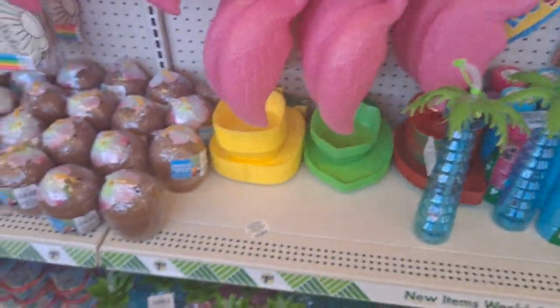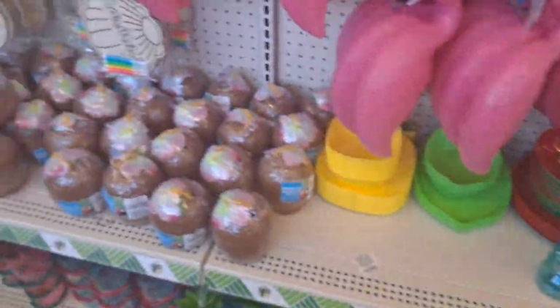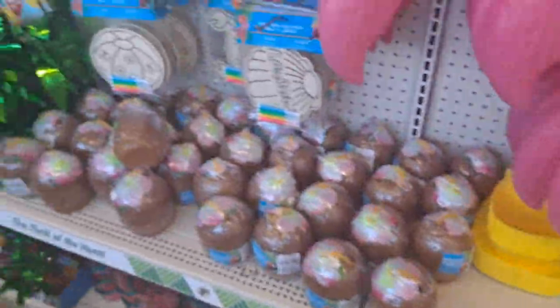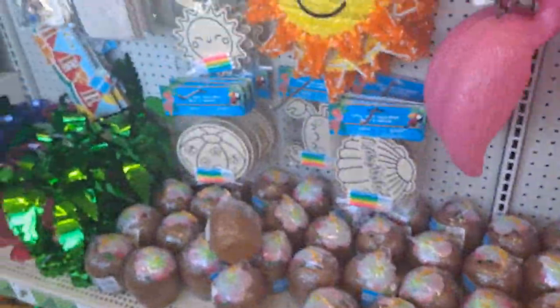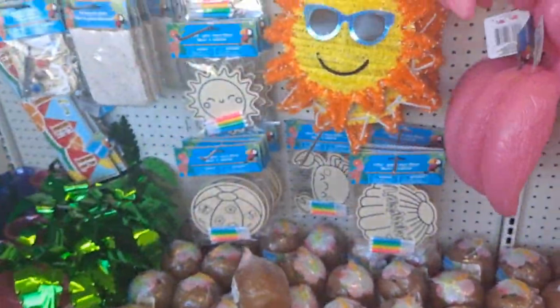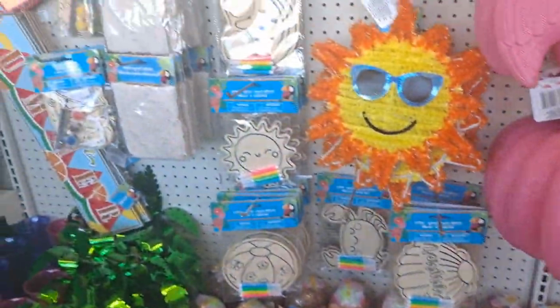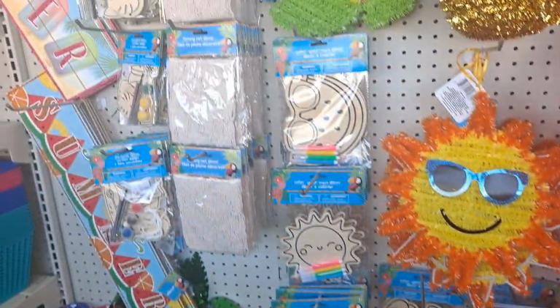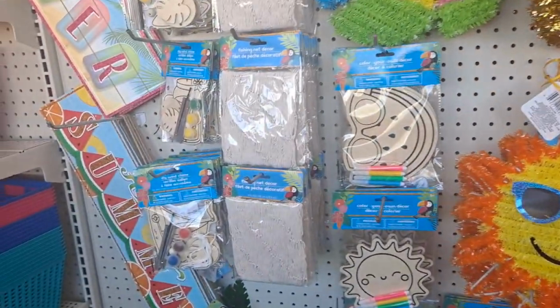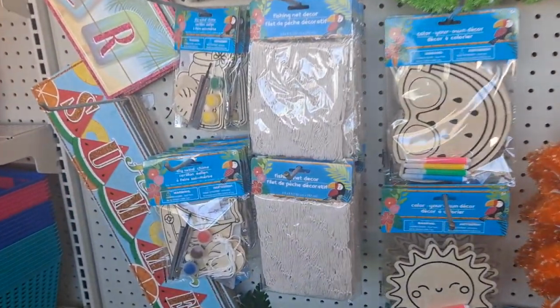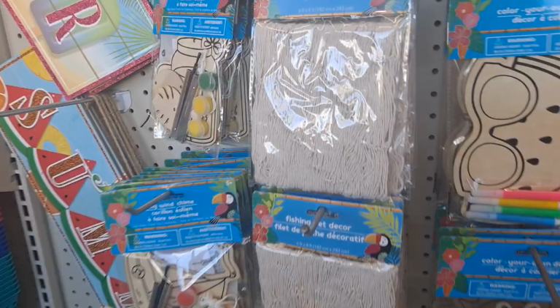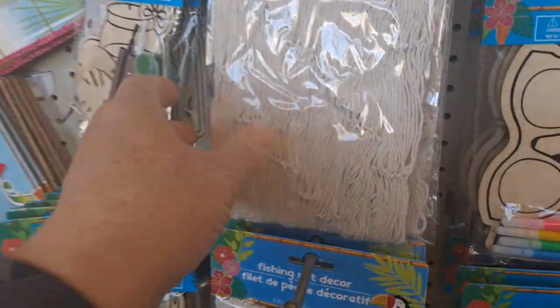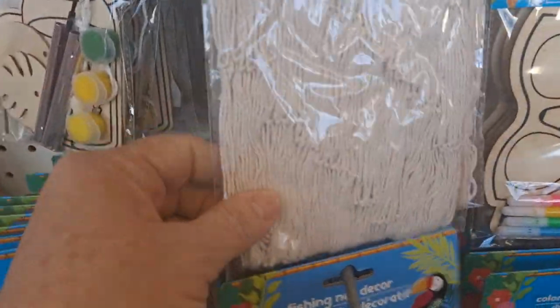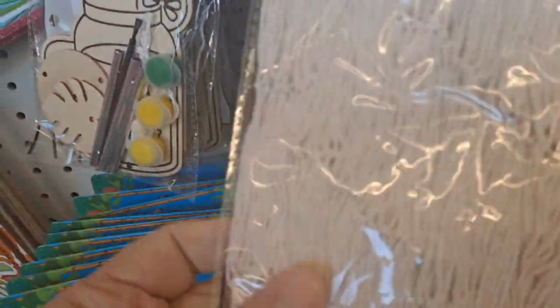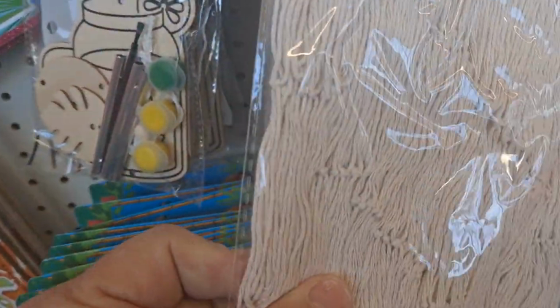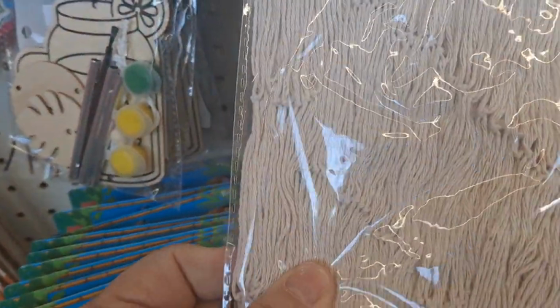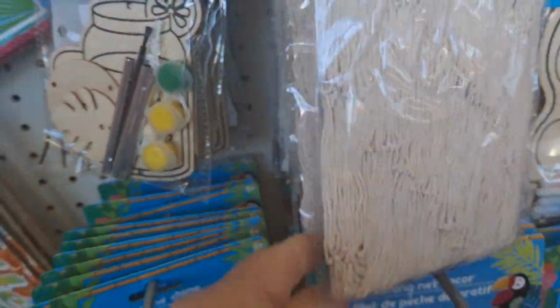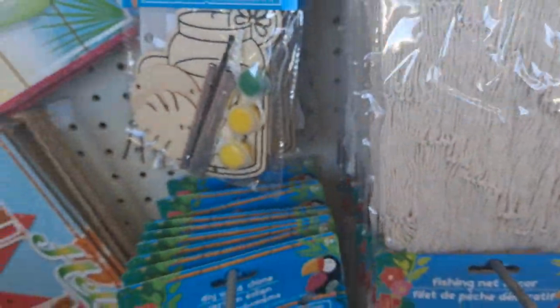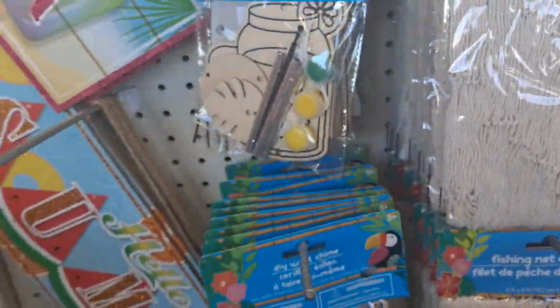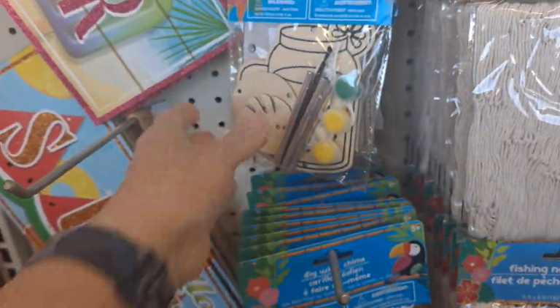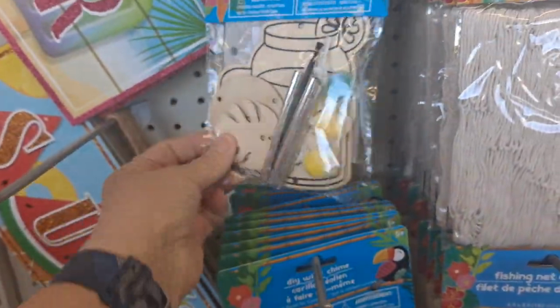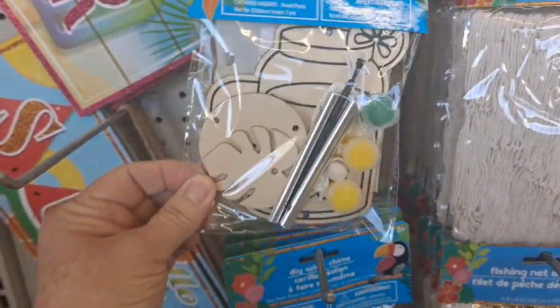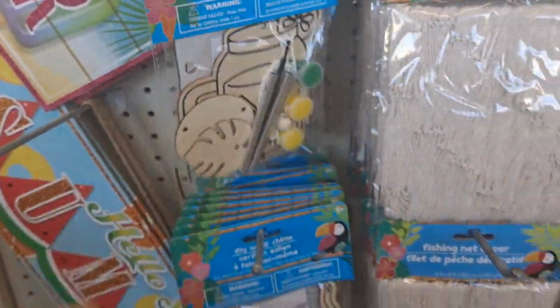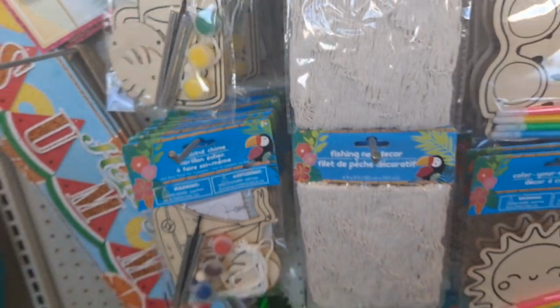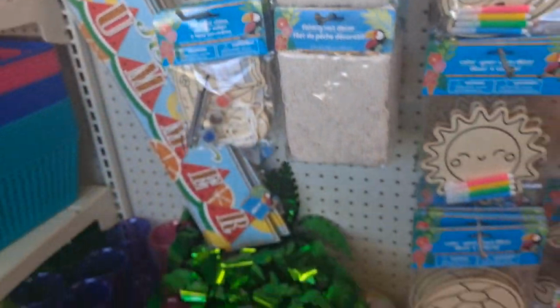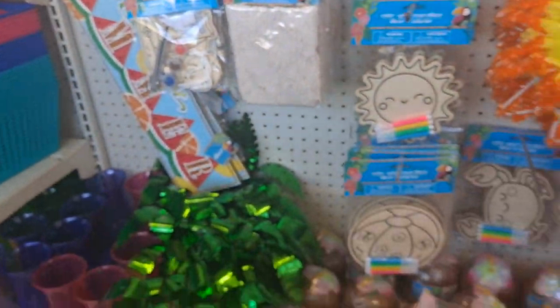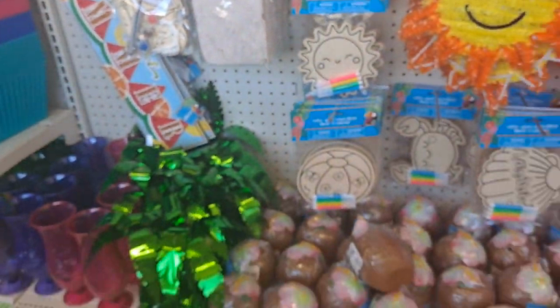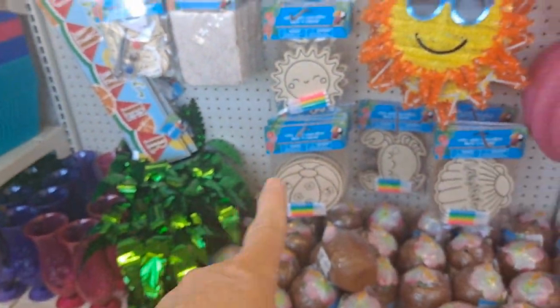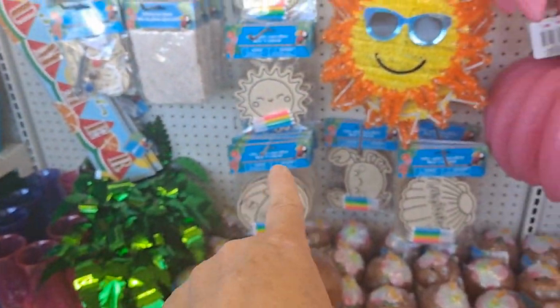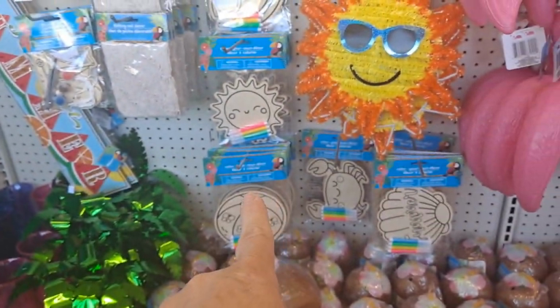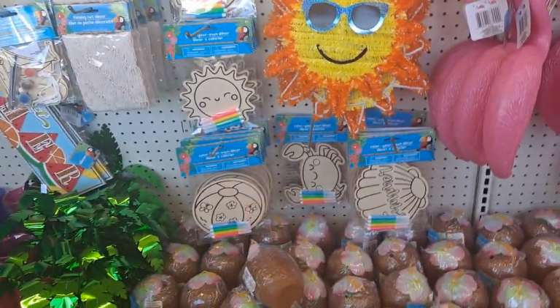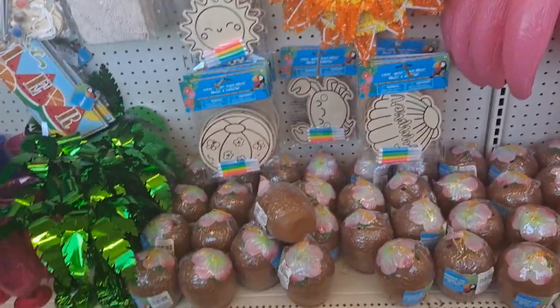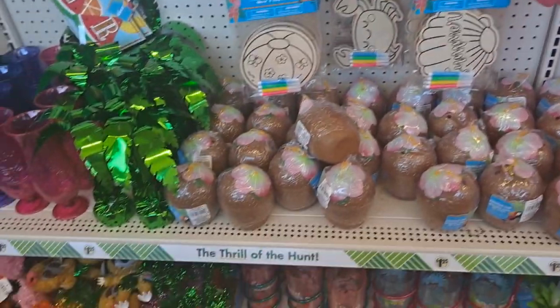Here we go with the coconuts and fun little fishing decor — you could probably use that in some crafting as well. Little DIY wind chimes — fun little activities for the kids to do.